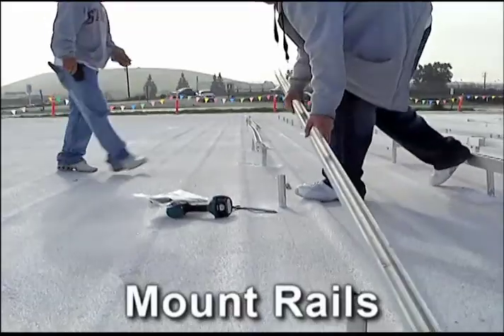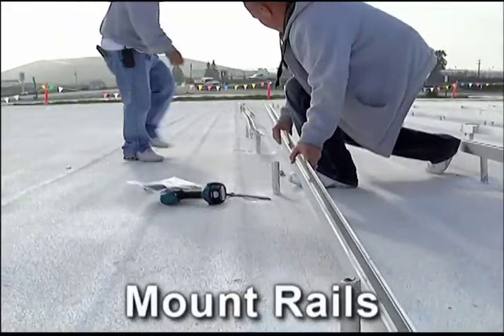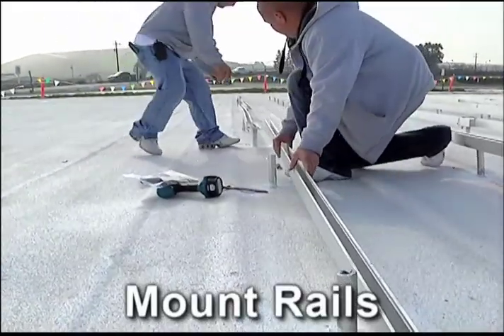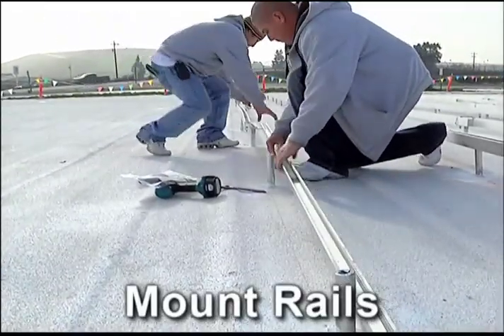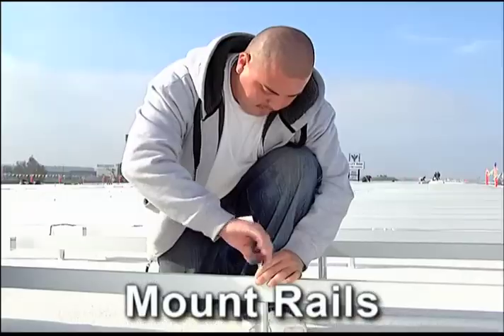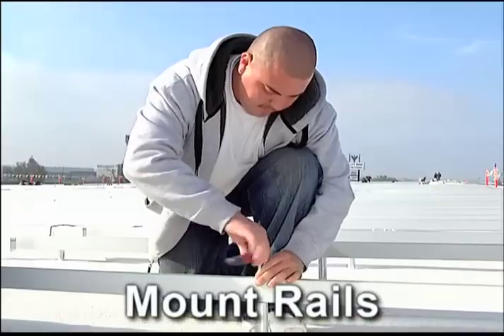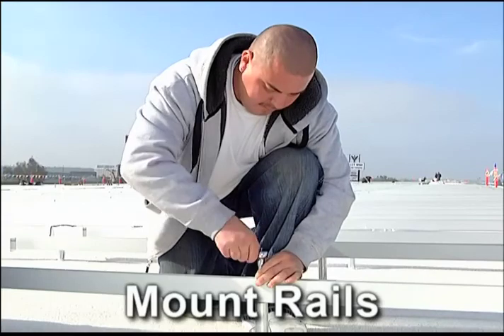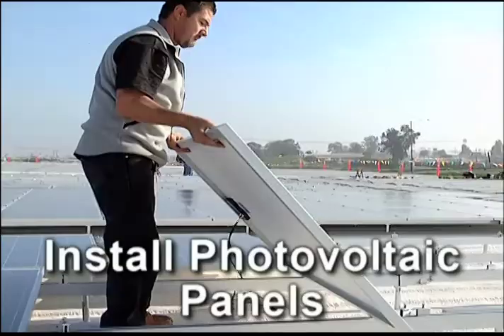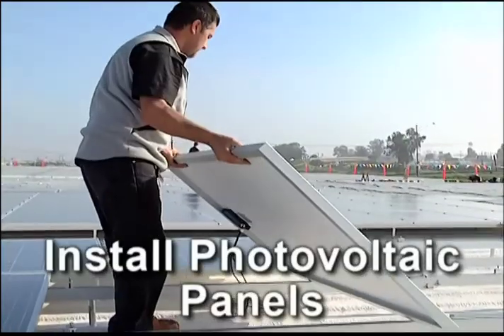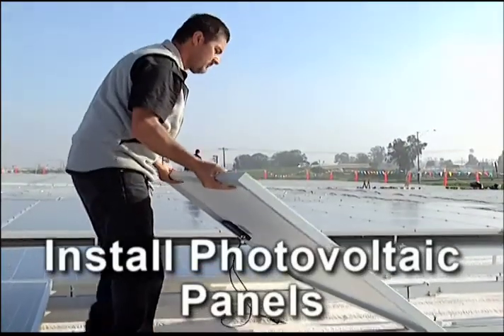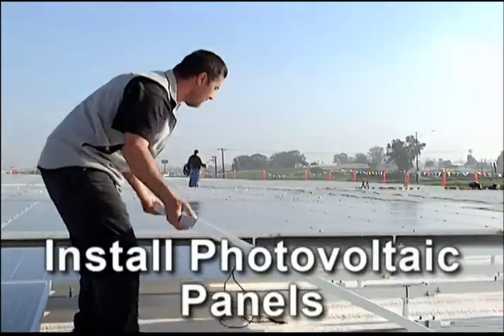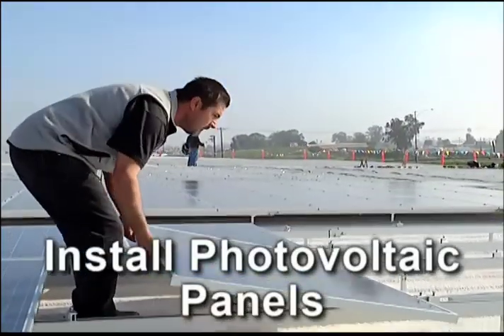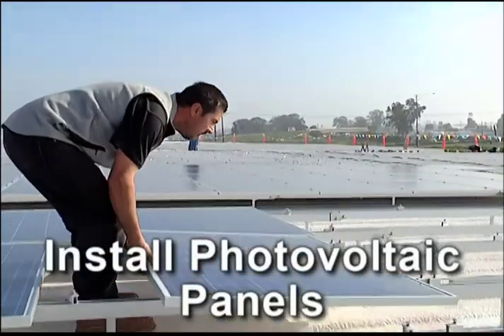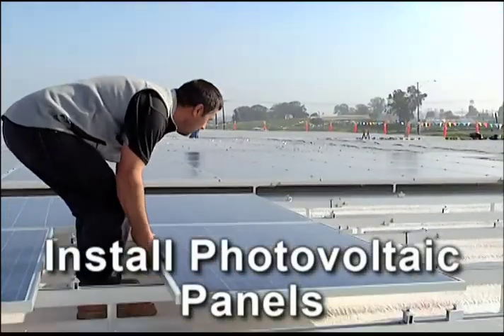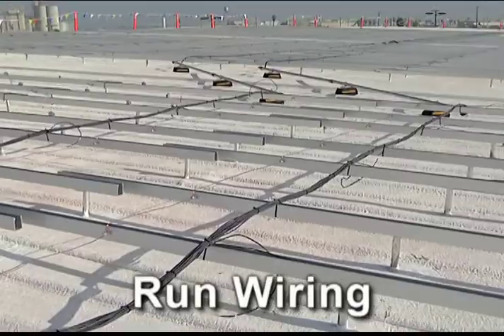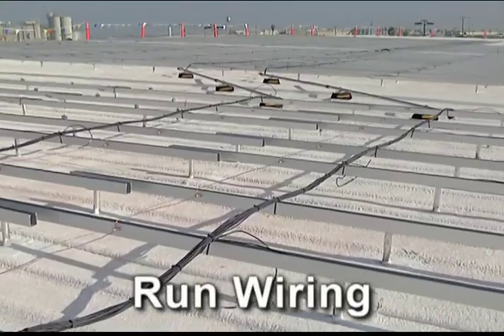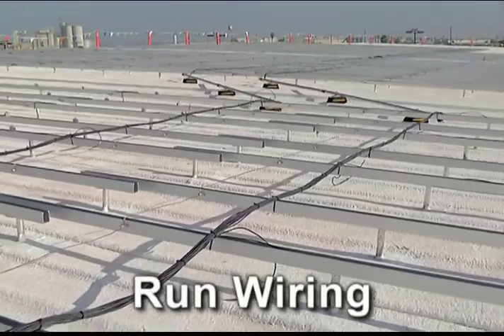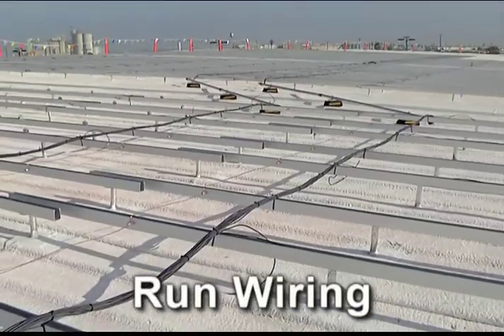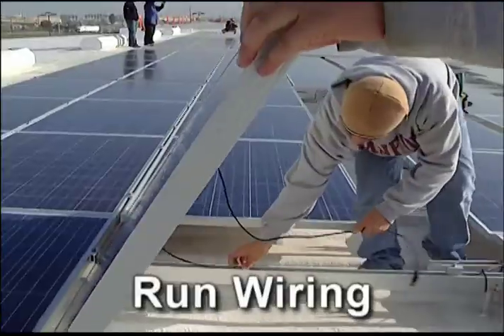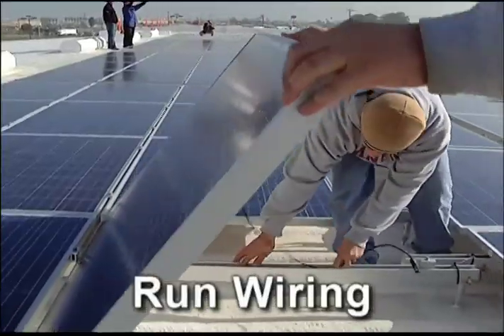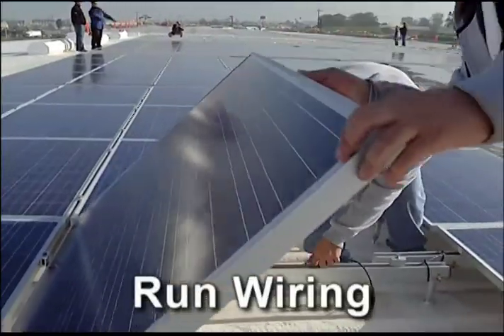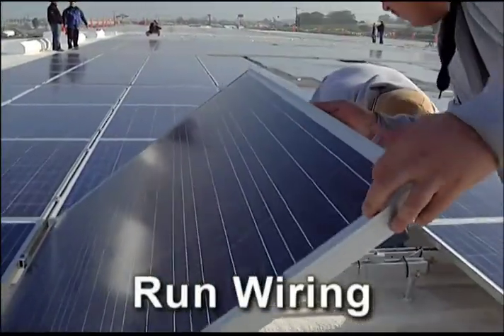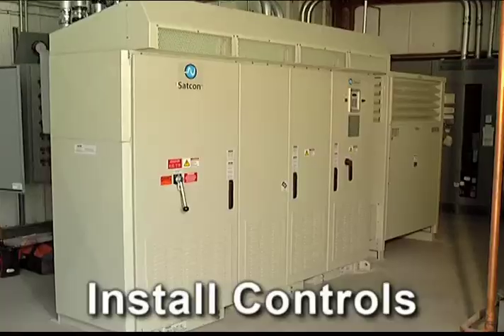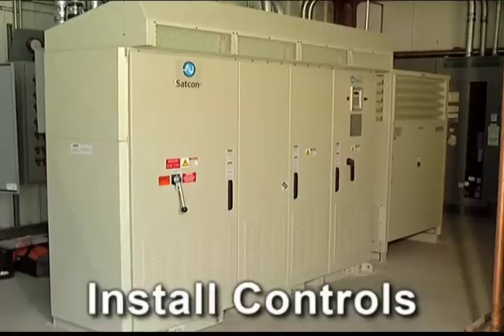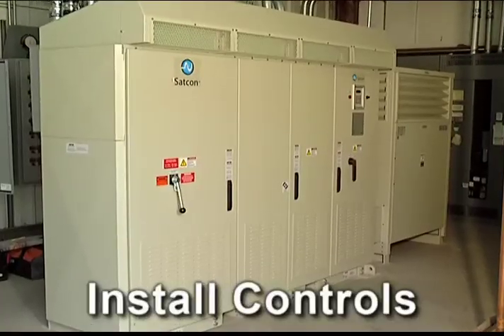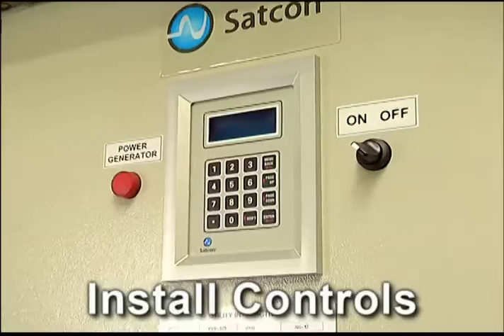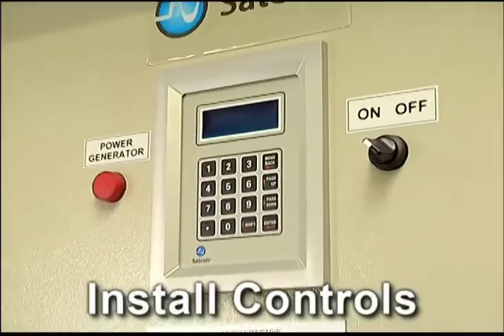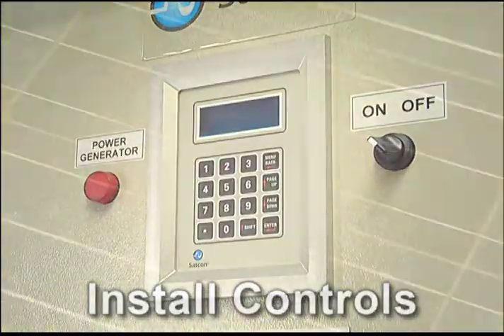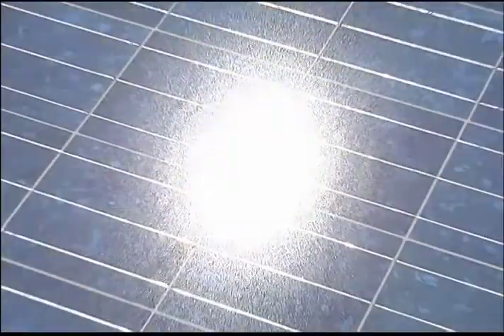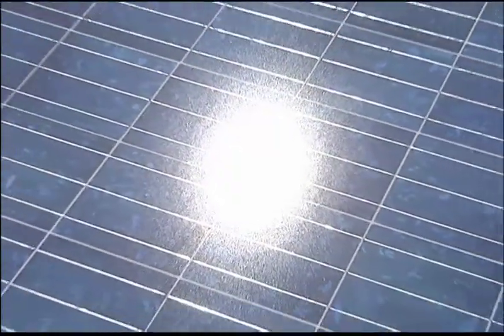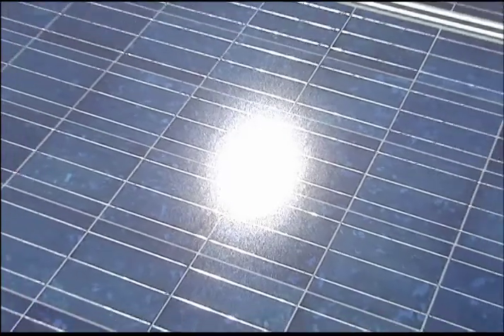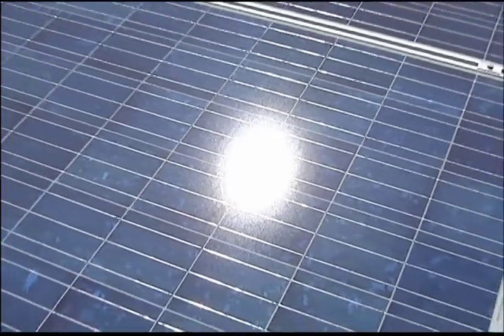Next, we mount the rails that will support the photovoltaic panels and install the panels themselves. We'll run the wiring so that it's discreetly hidden and install the controls that put the power of the sun right at your fingertips.